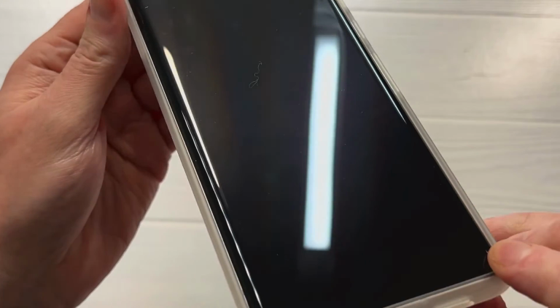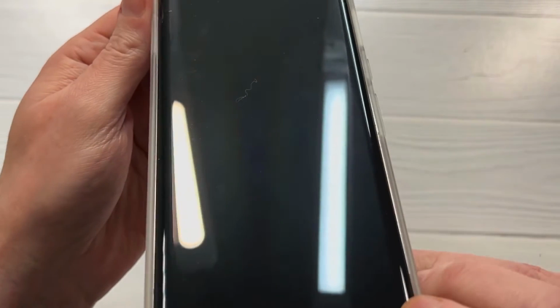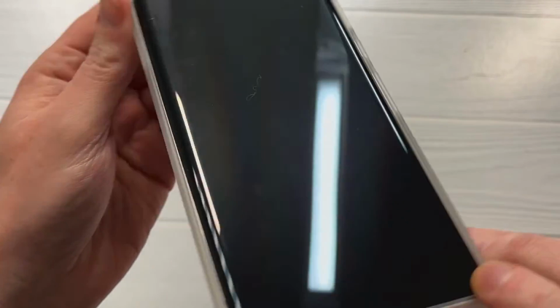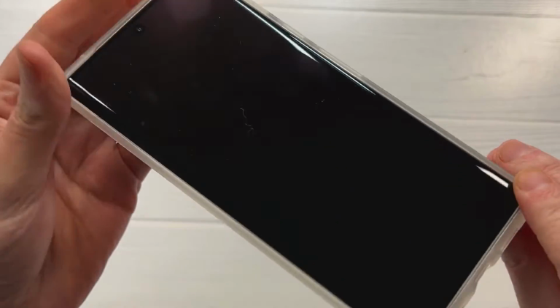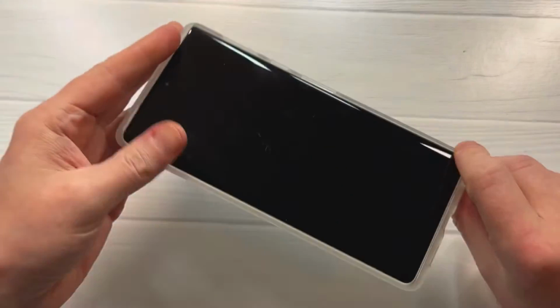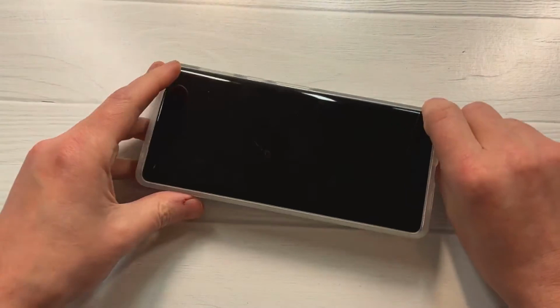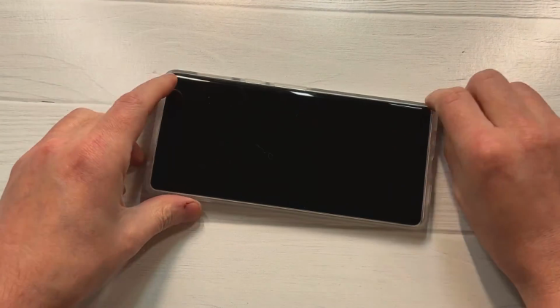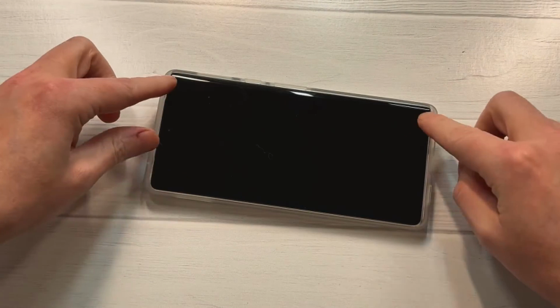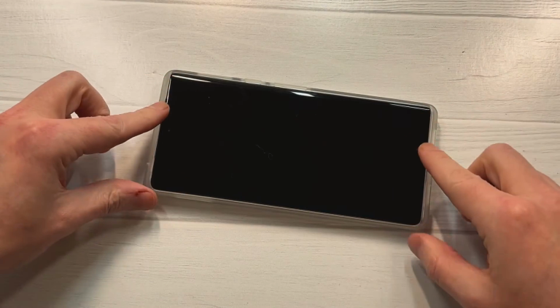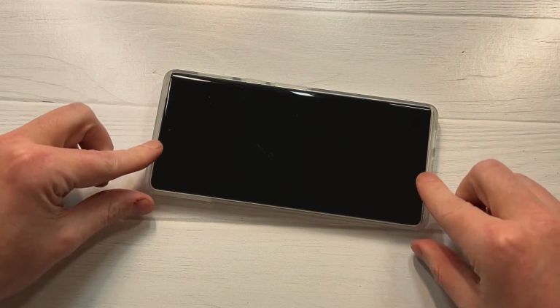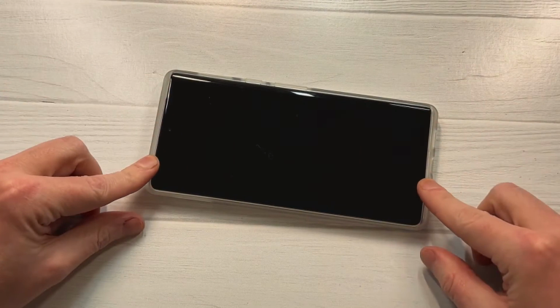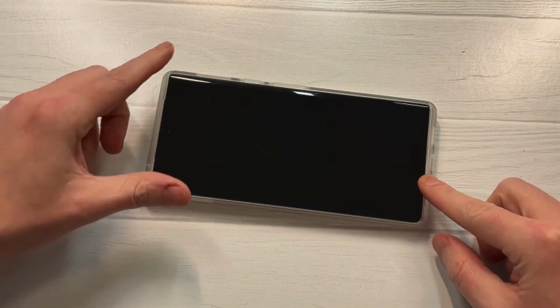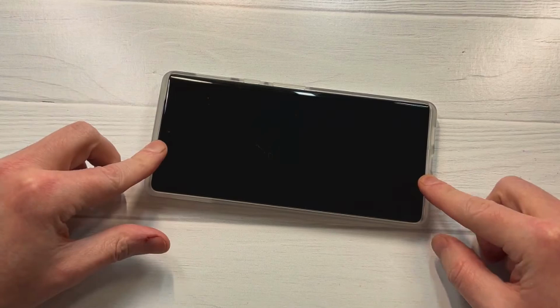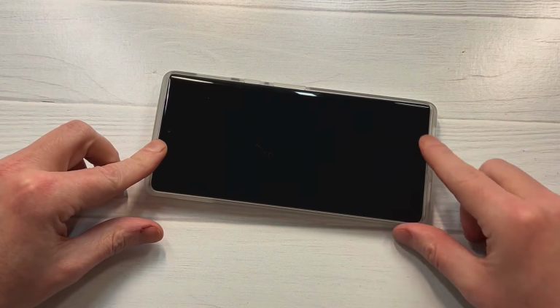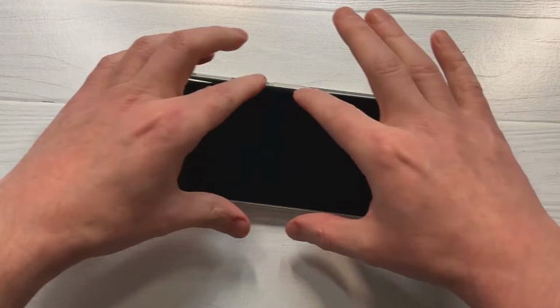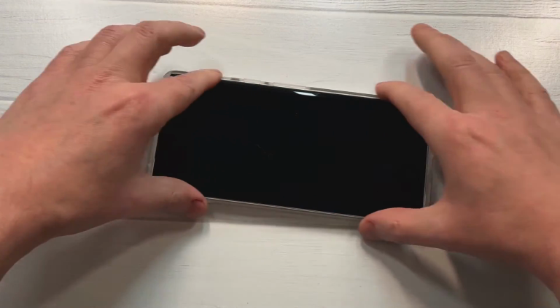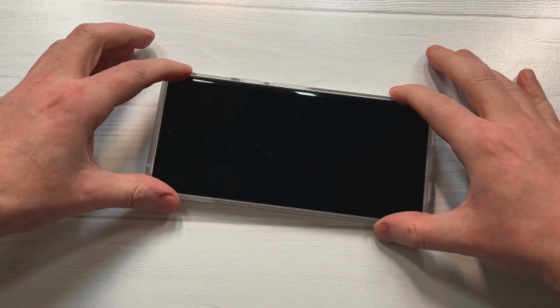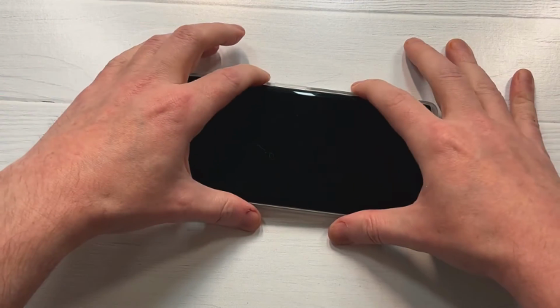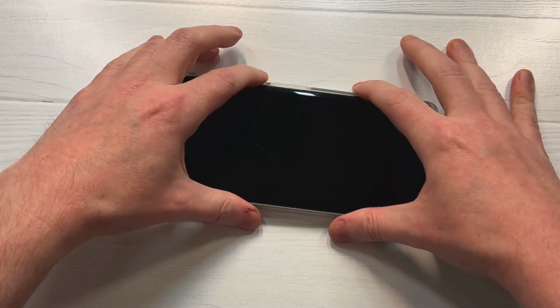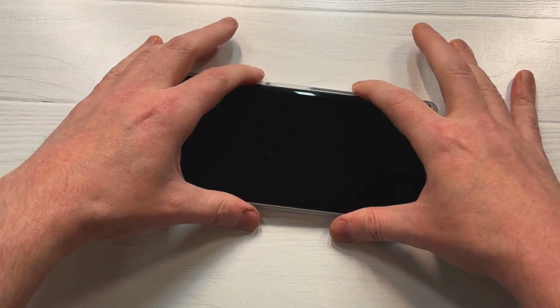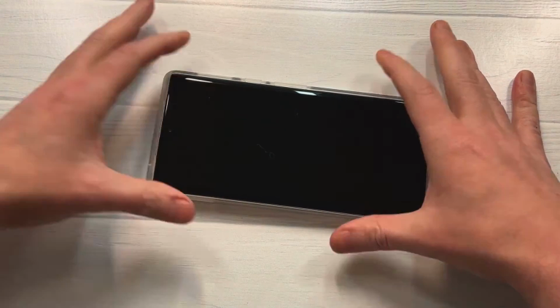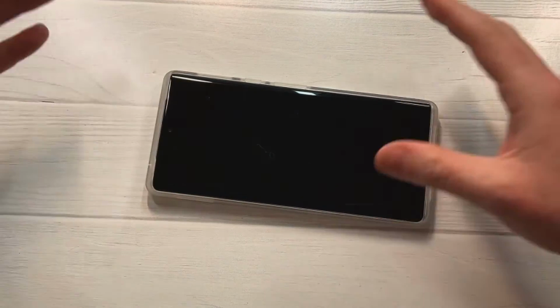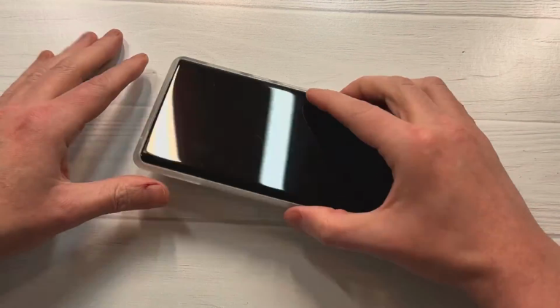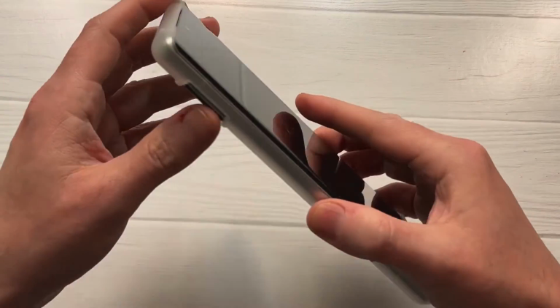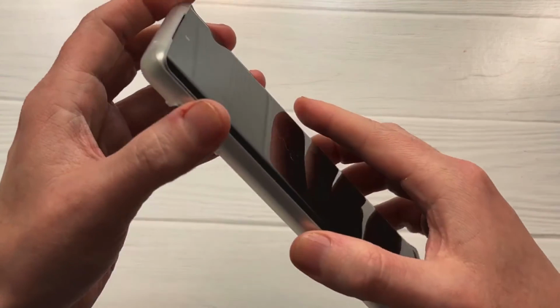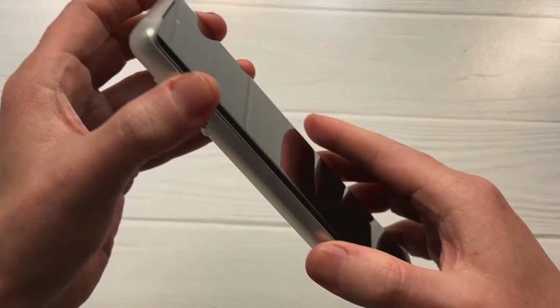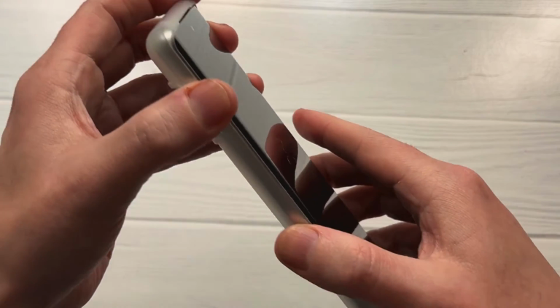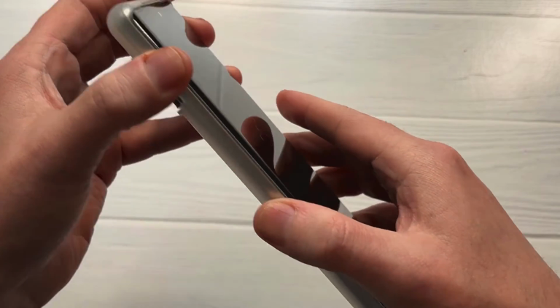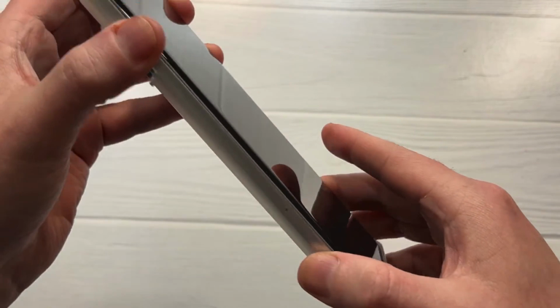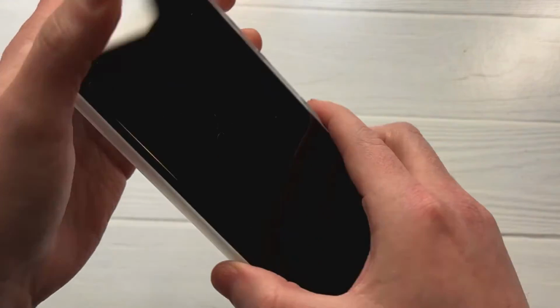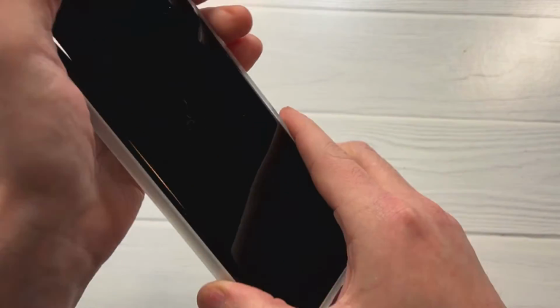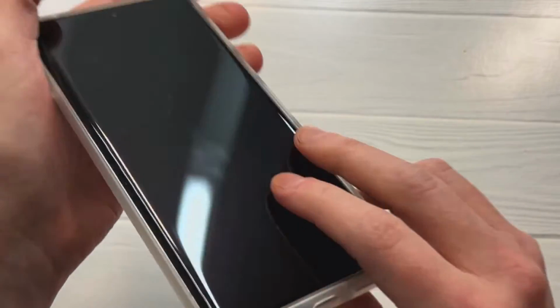Let's check out the lip protection. You've got some lip on the top and bottom, but nothing on the sides because of the curved screen — nothing we can do about that. It does have a nice grip to it.